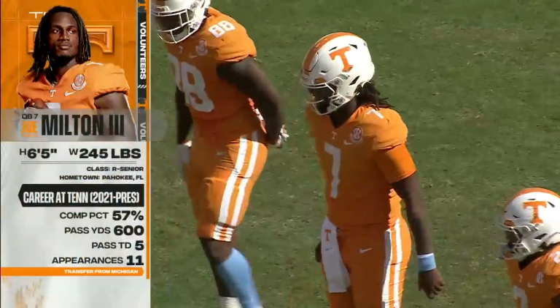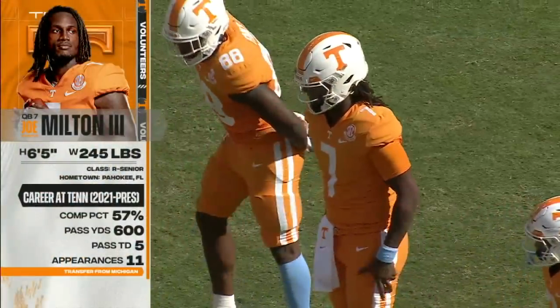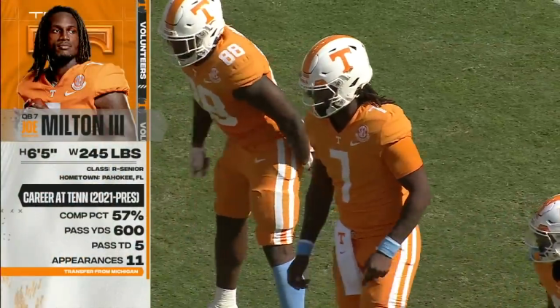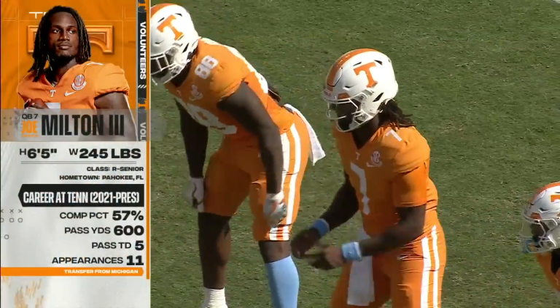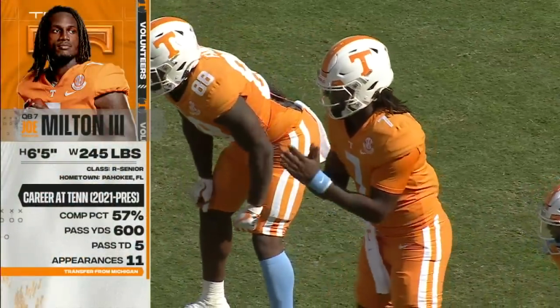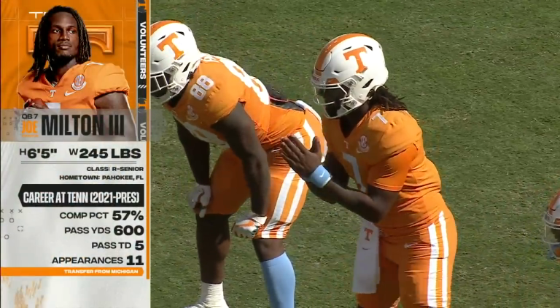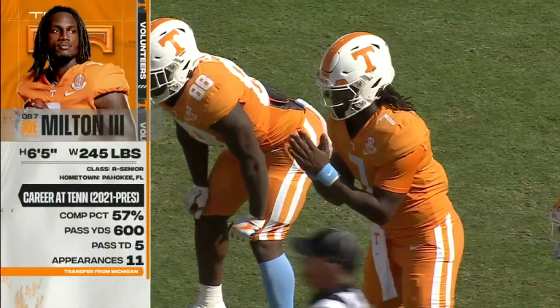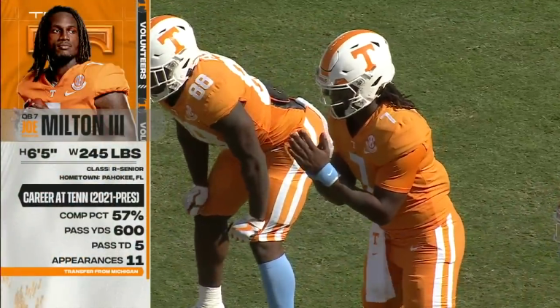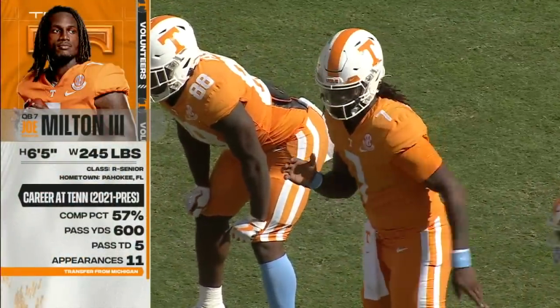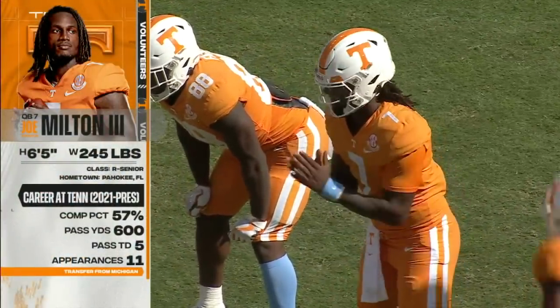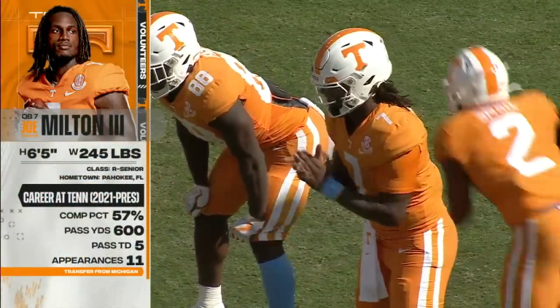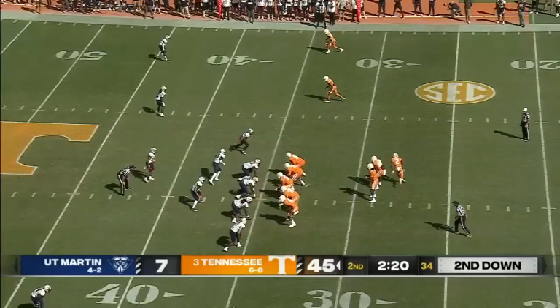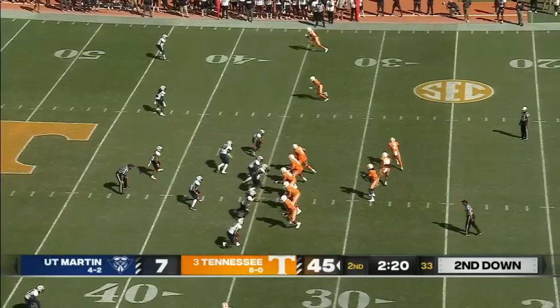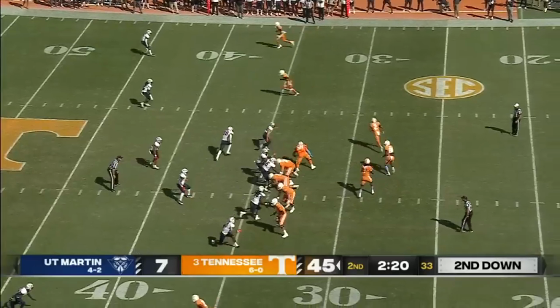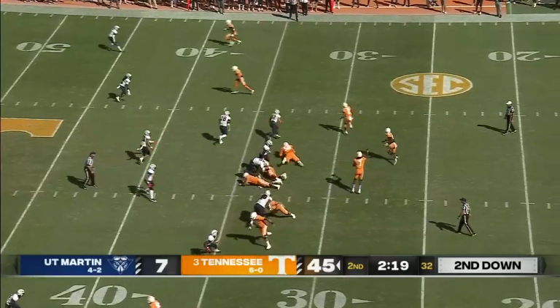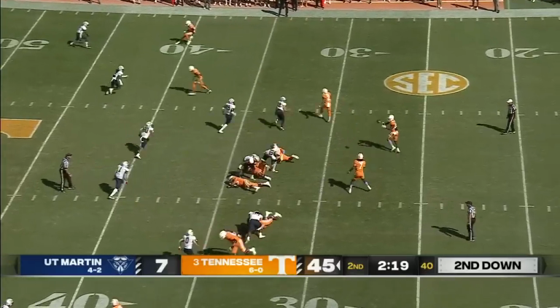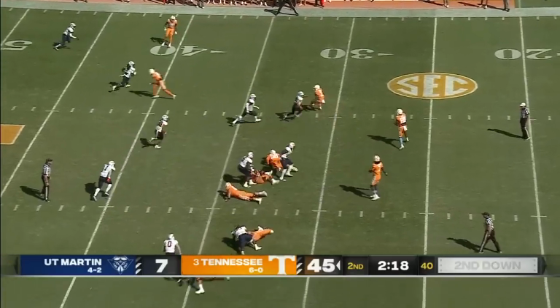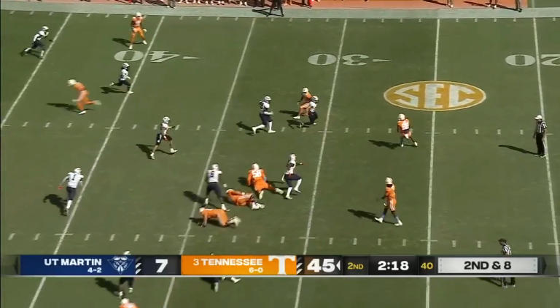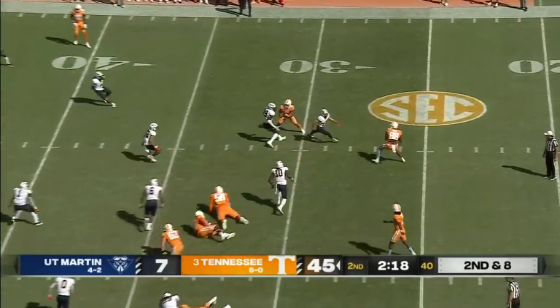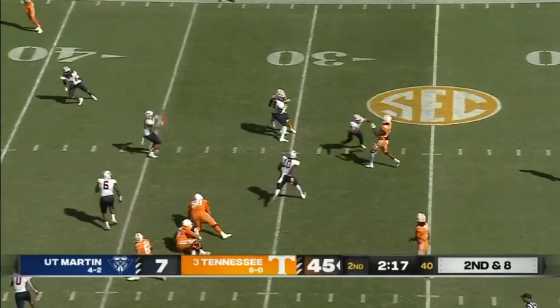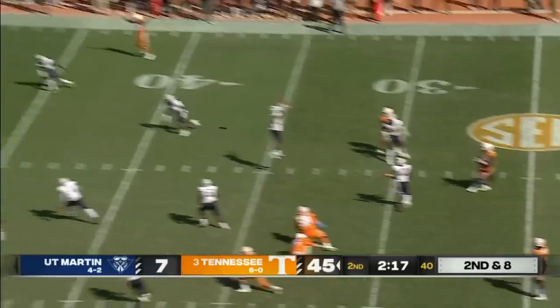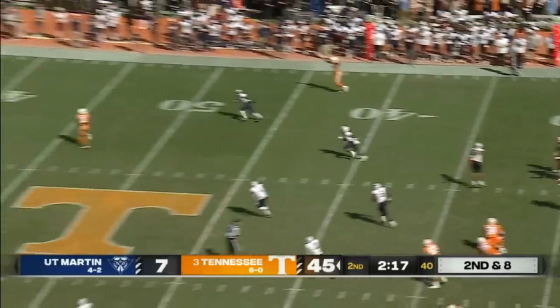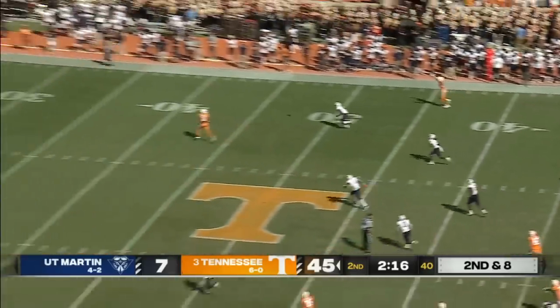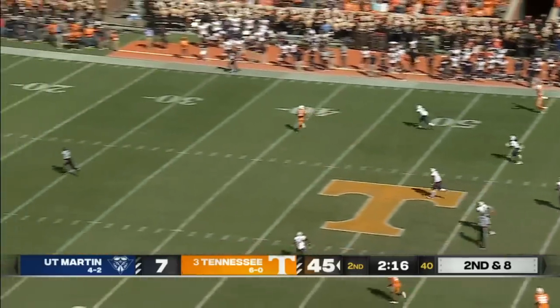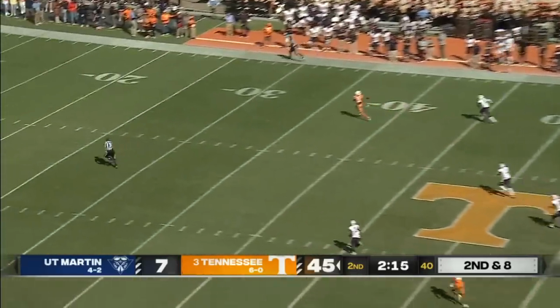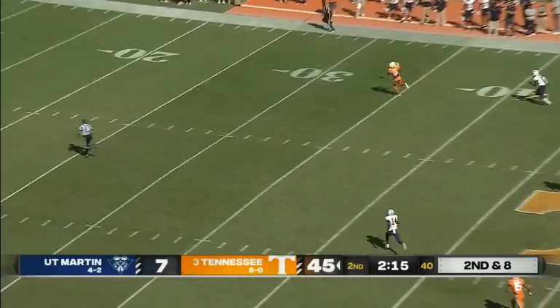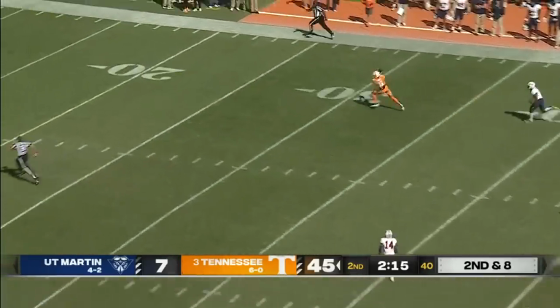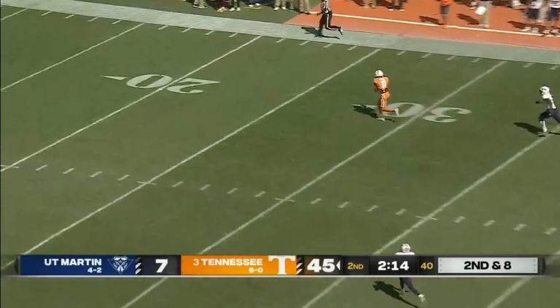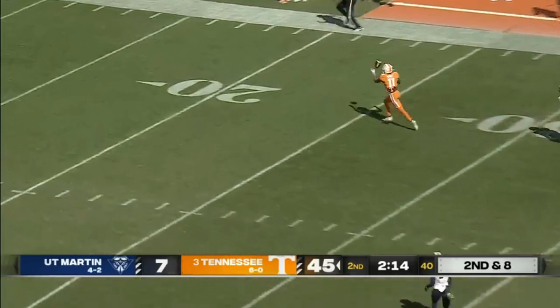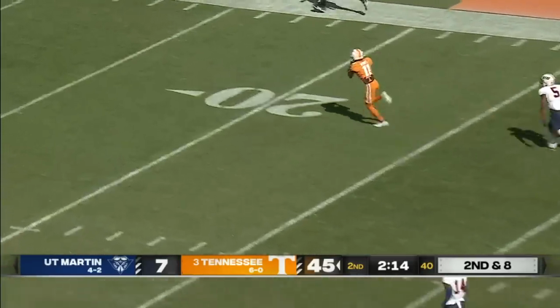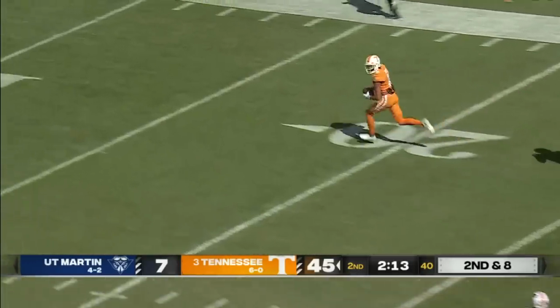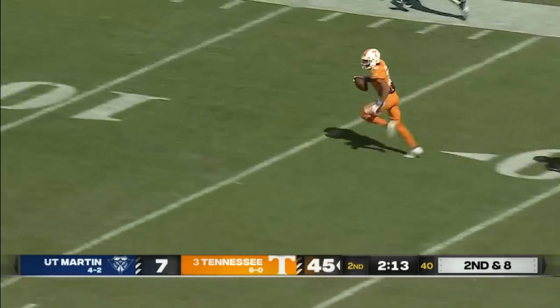You lose the starting job to someone else, but you just look elsewhere and go play somewhere else. This is a backwards pass, and Fant's got Hyatt — here he goes again.